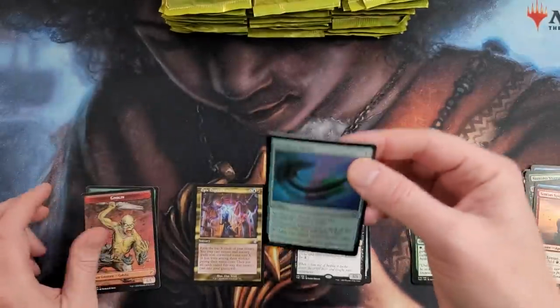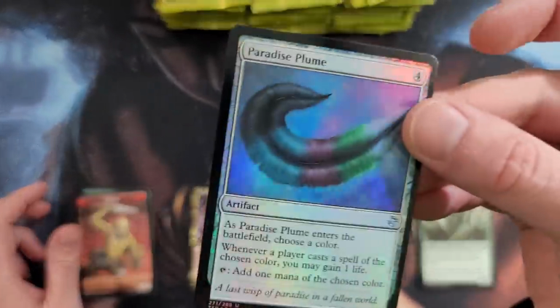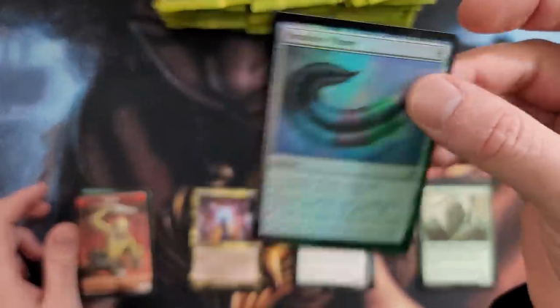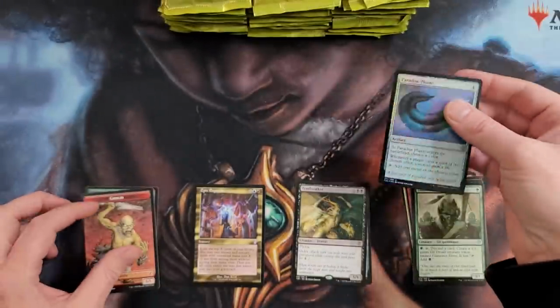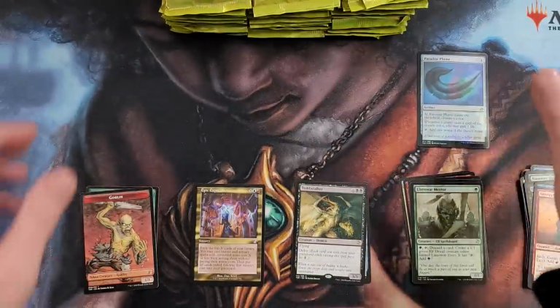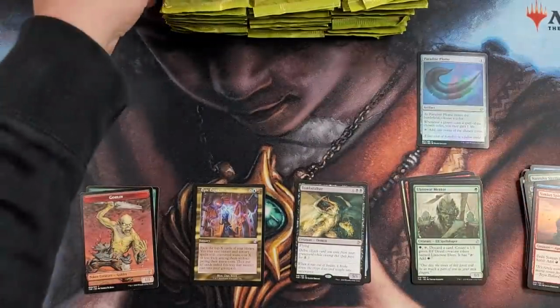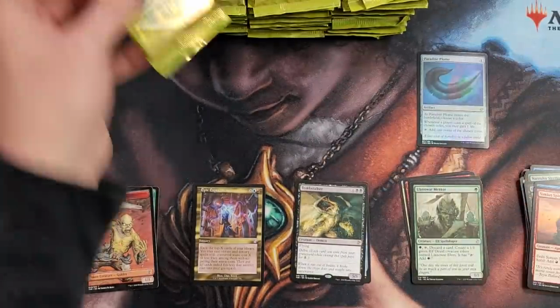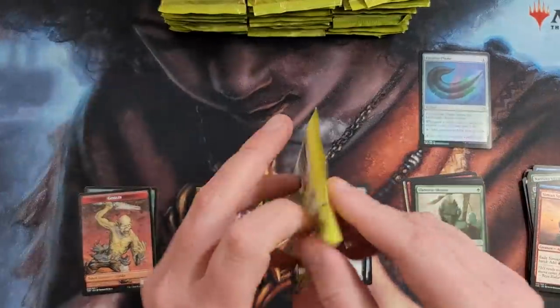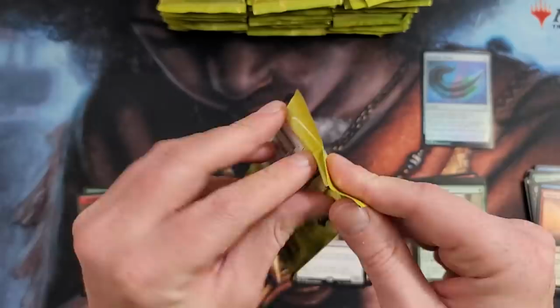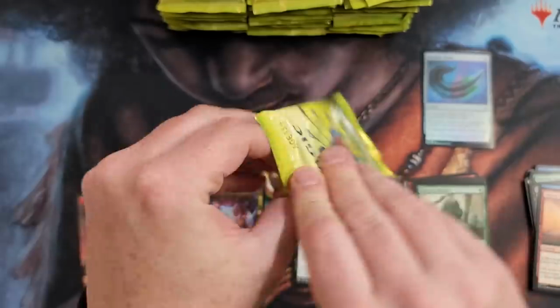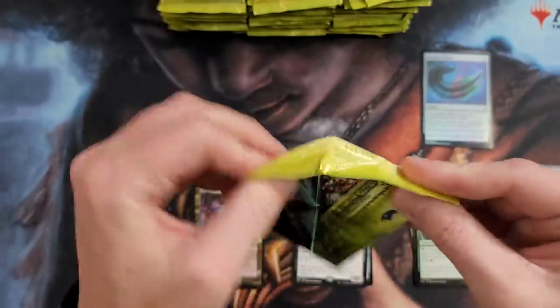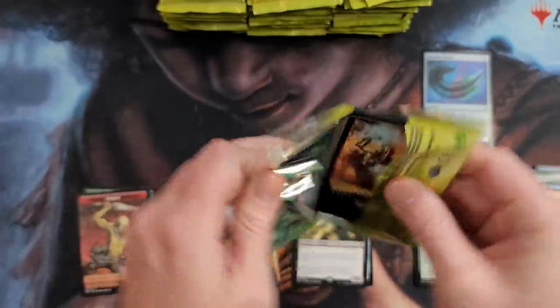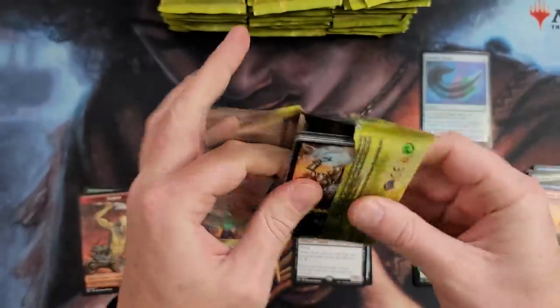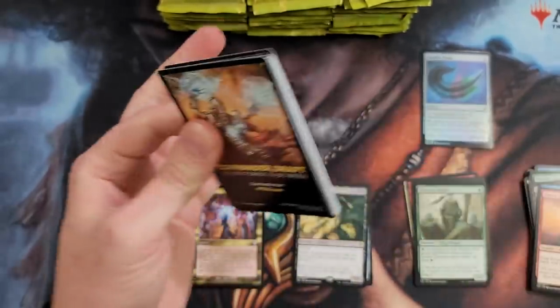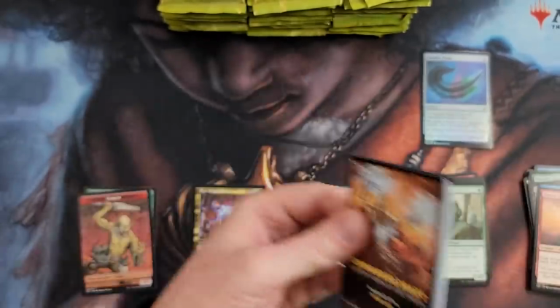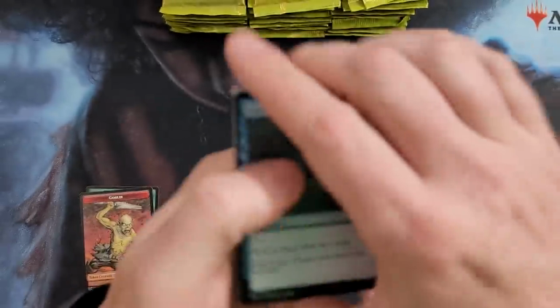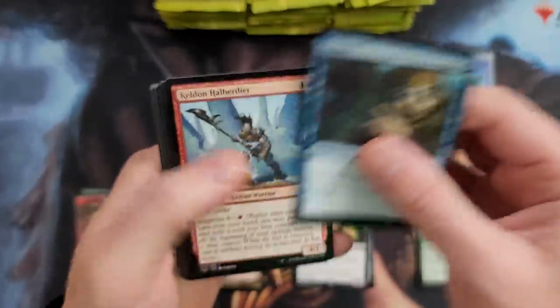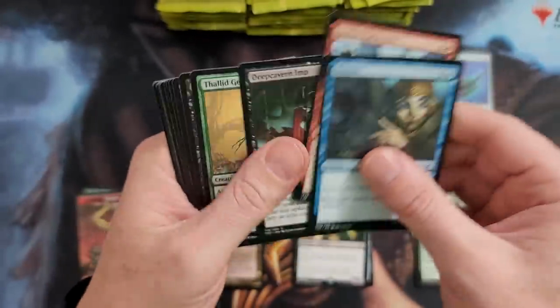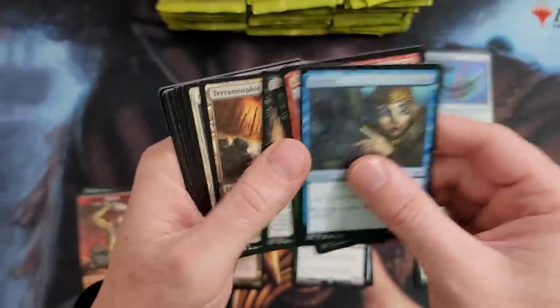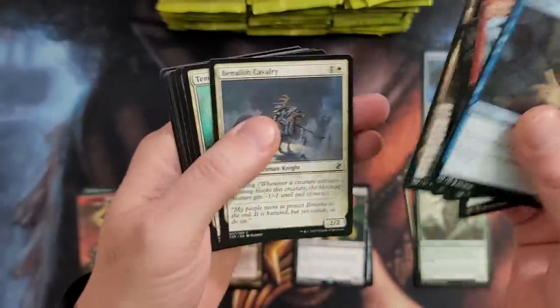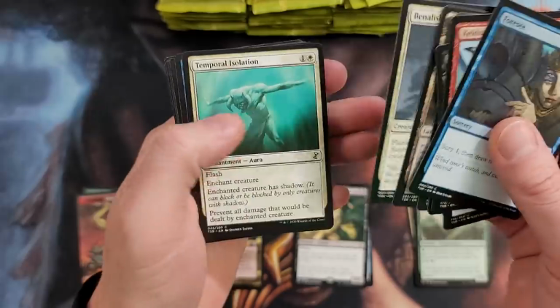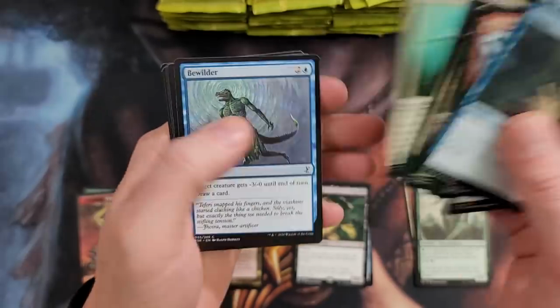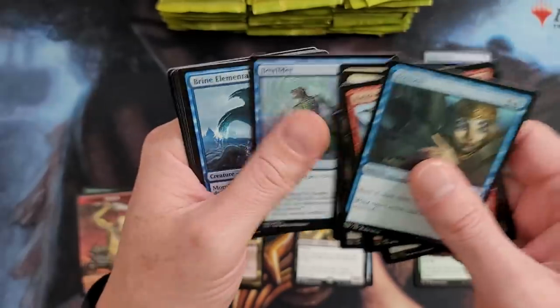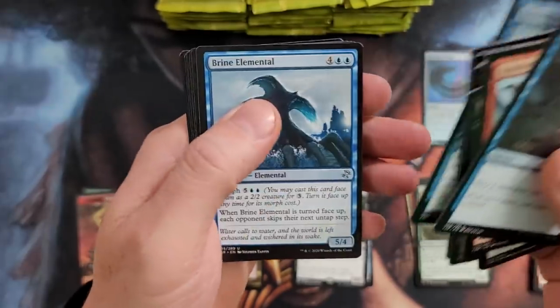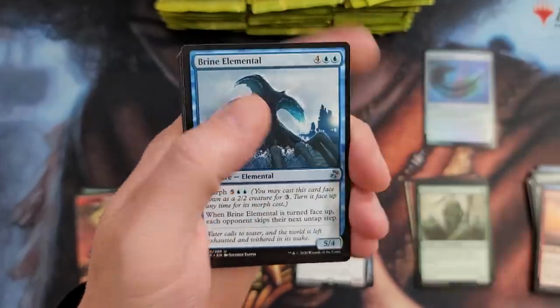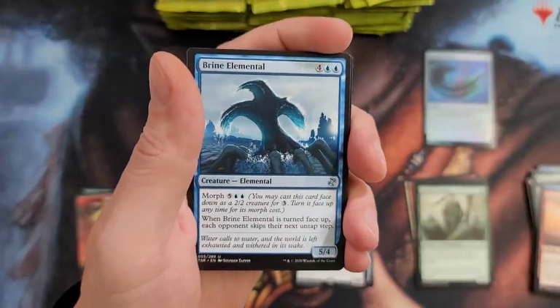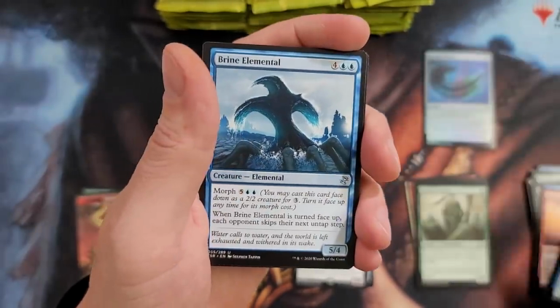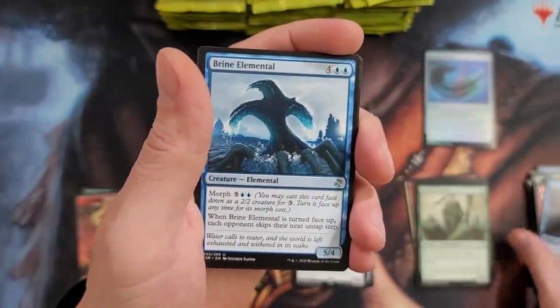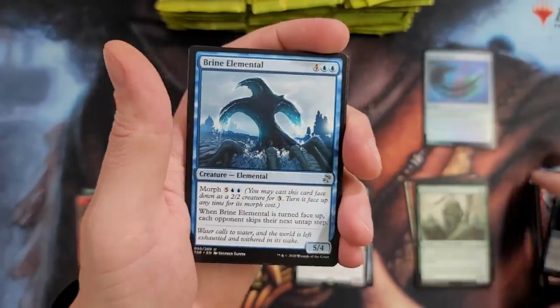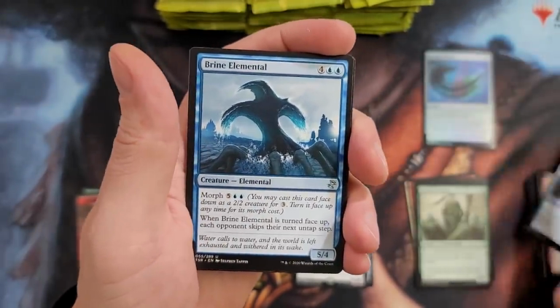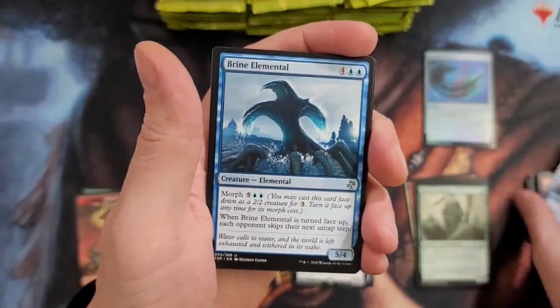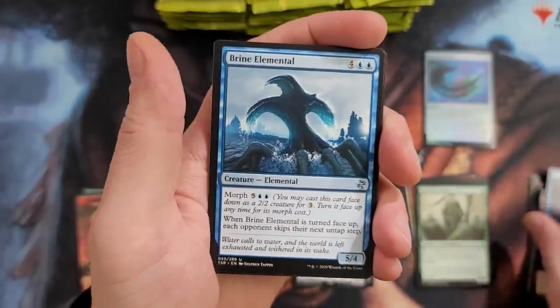Paradise — idiot! Joey Moss, stop making videos. Call it a friggin' day. But yeah, these boxes, they can generate a crap ton of value if you pull some of the heavy hitters.